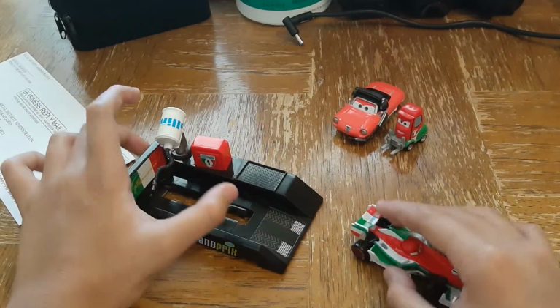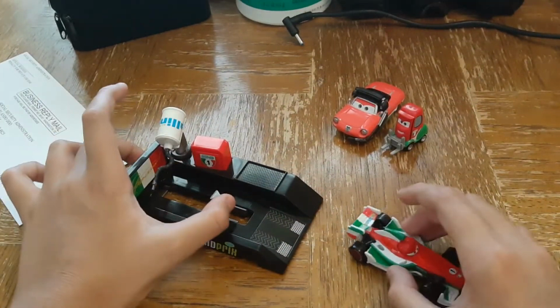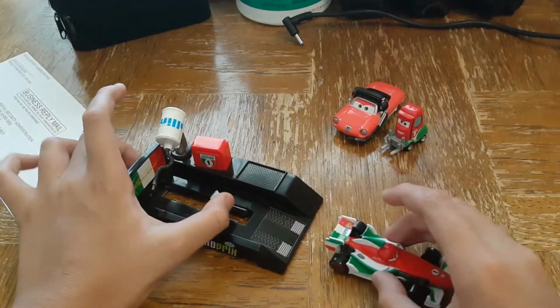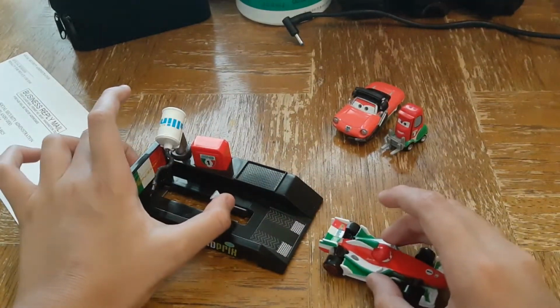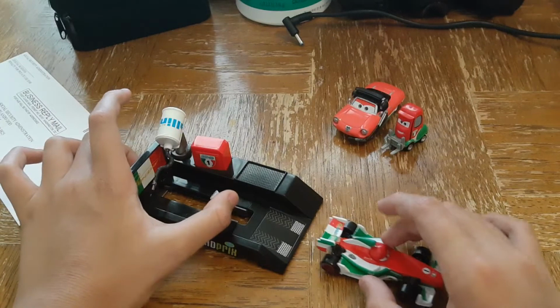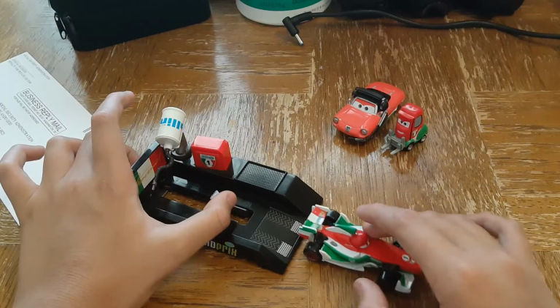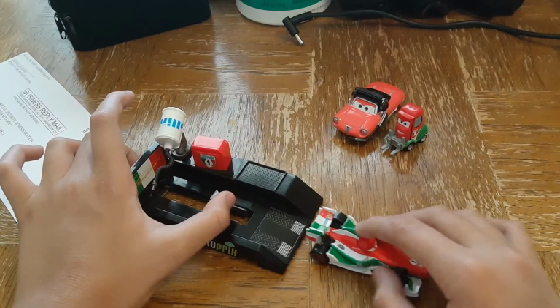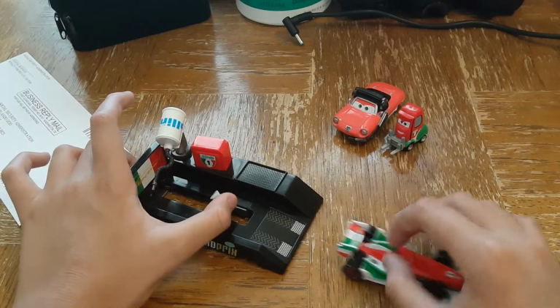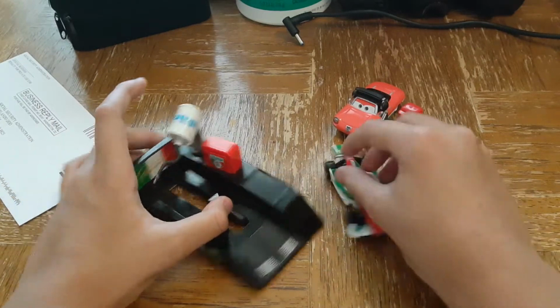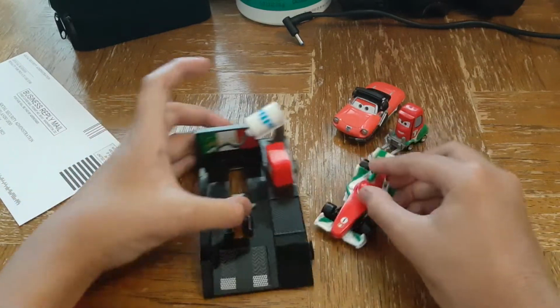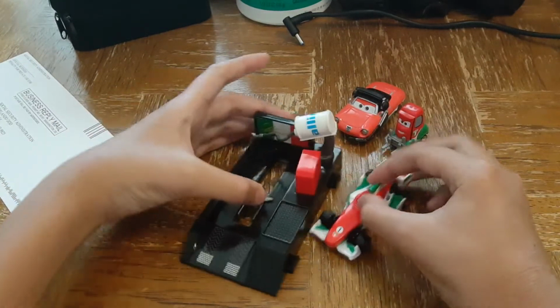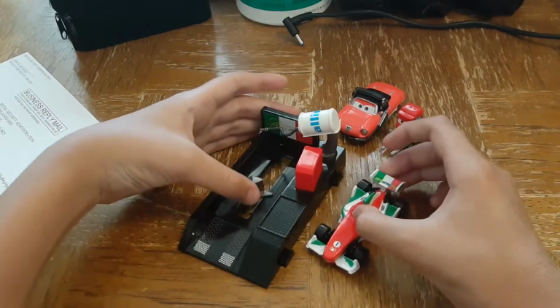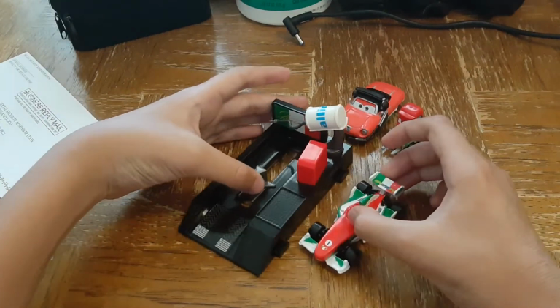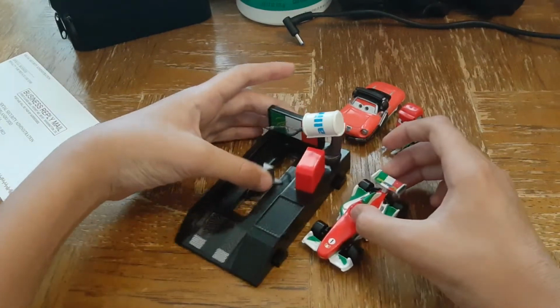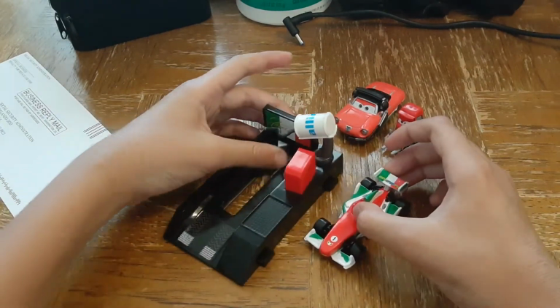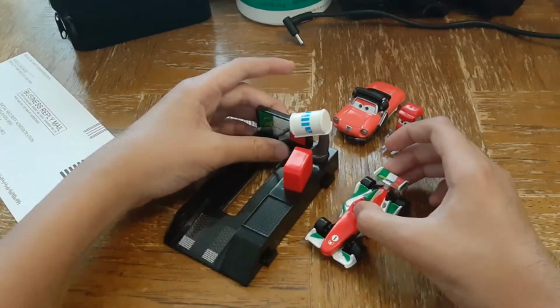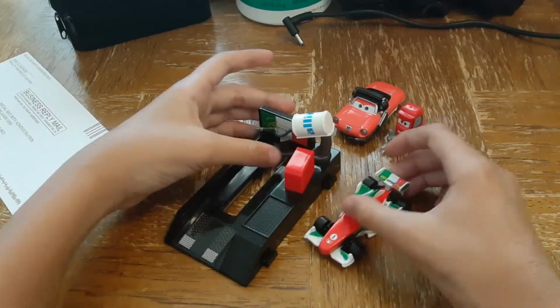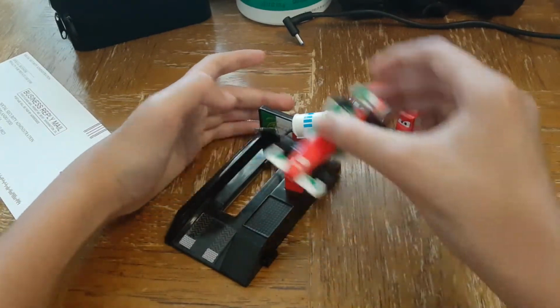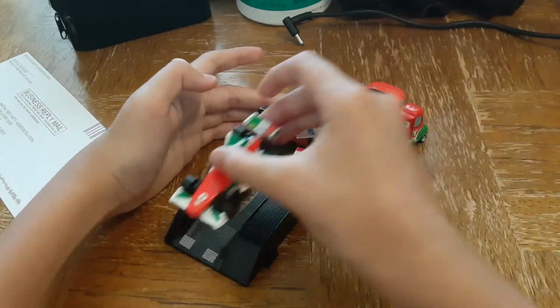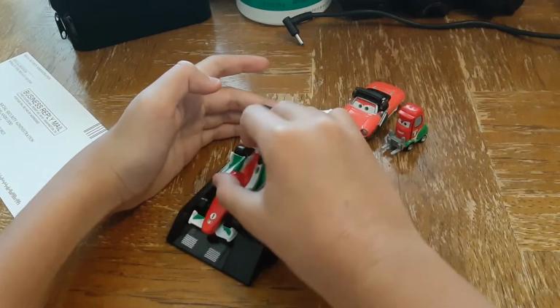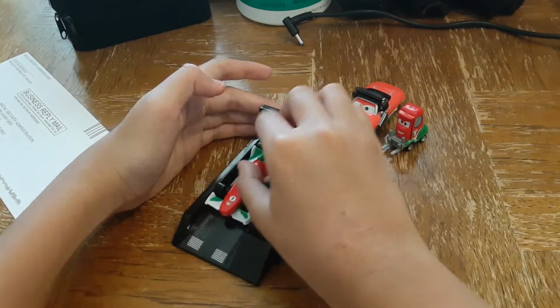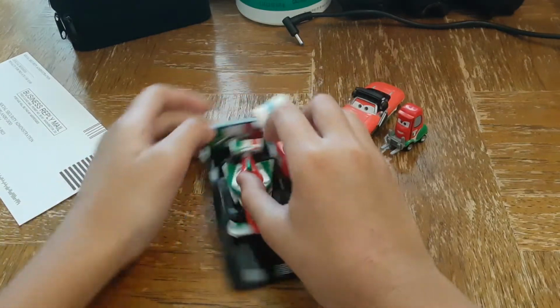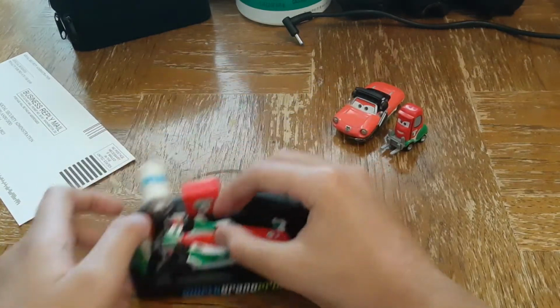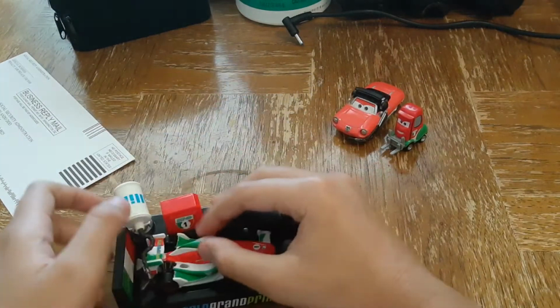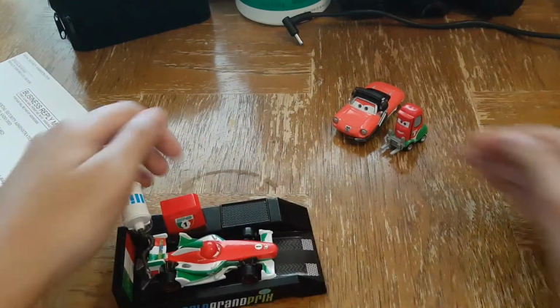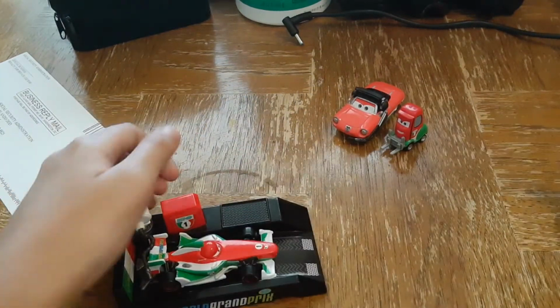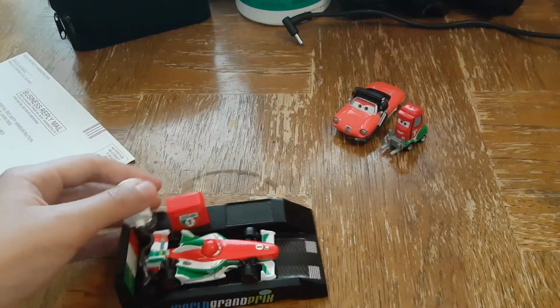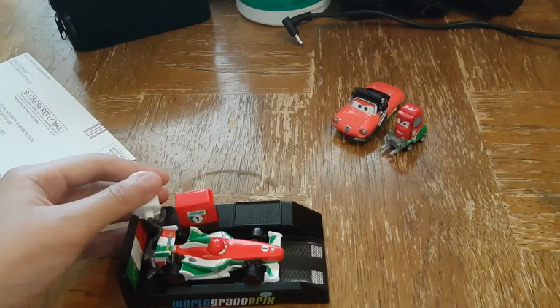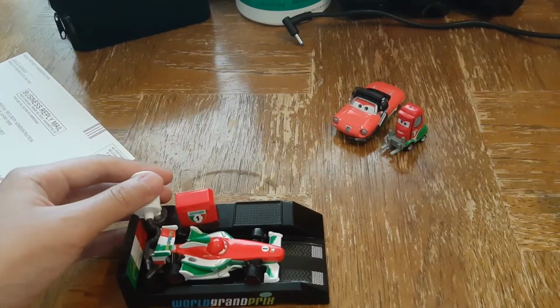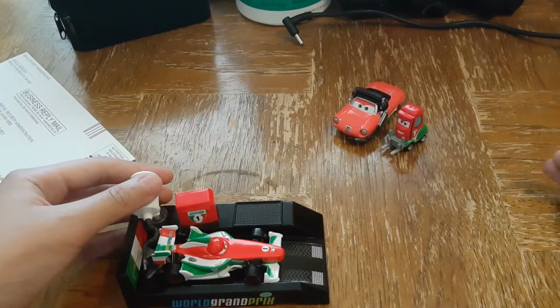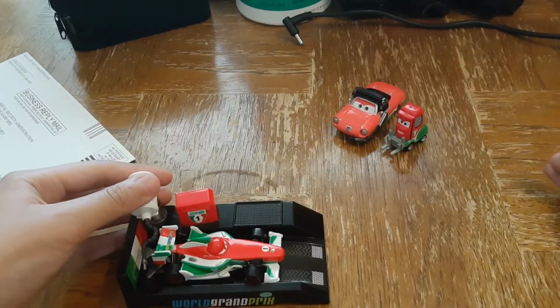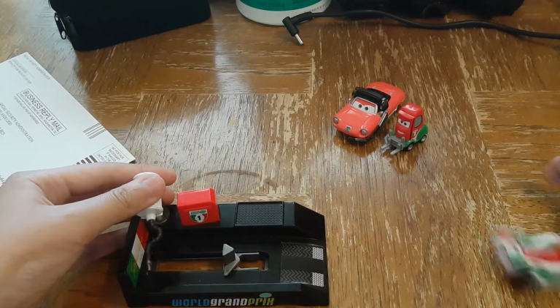Okay, to make this launcher work, it's pretty simple. Pit. Gas. And race.